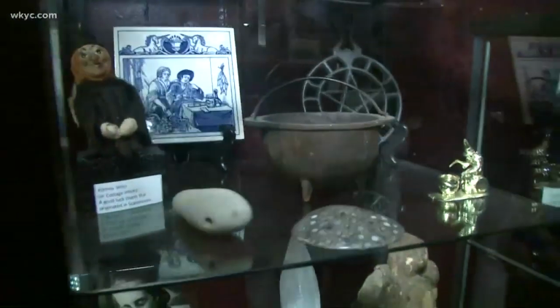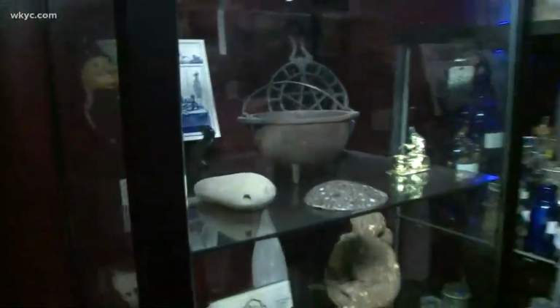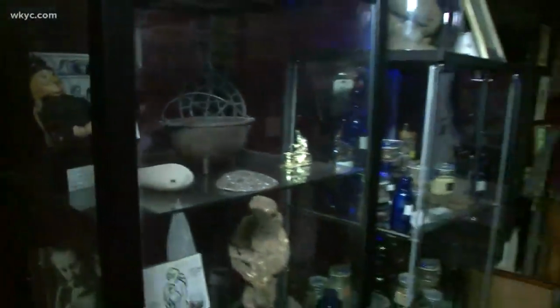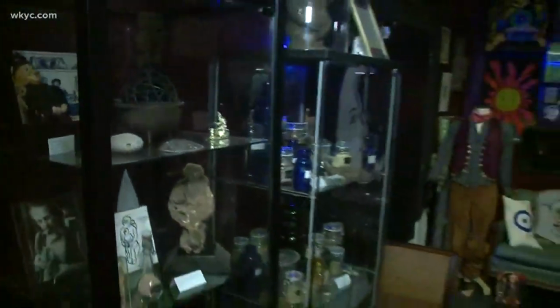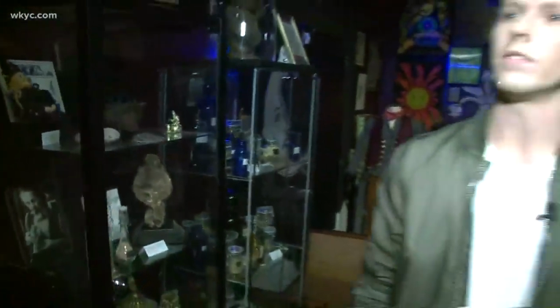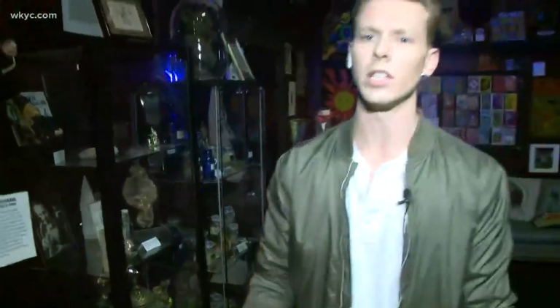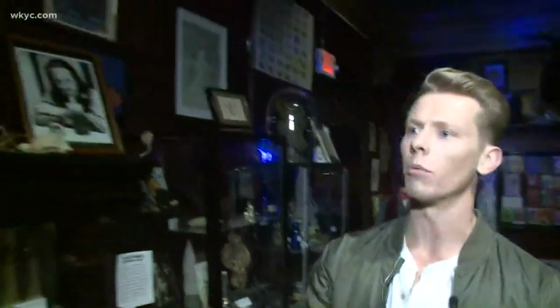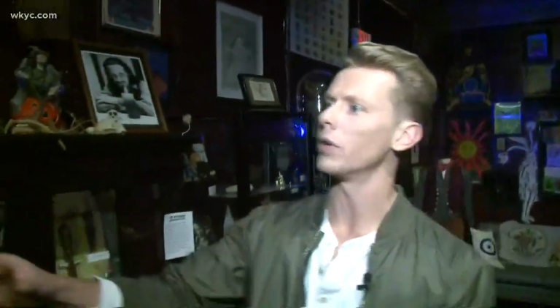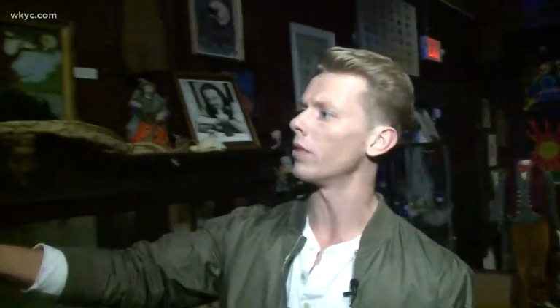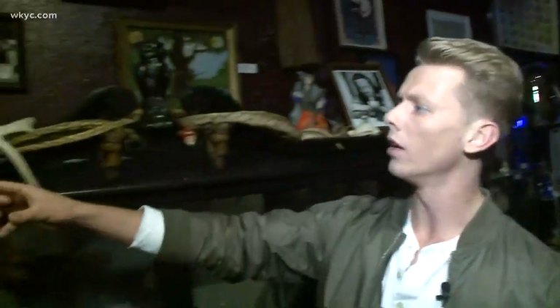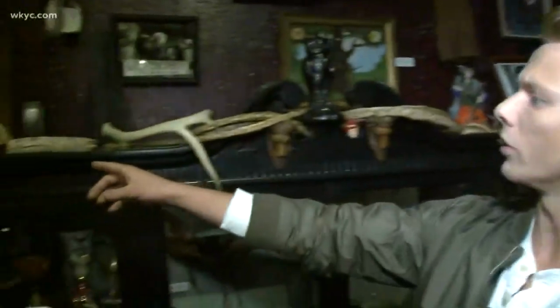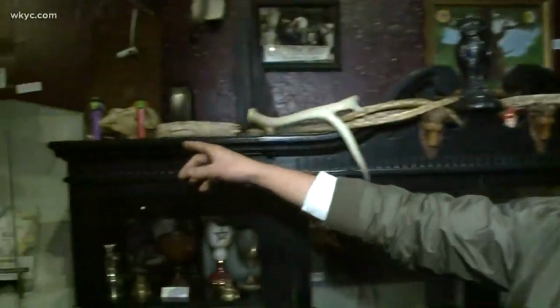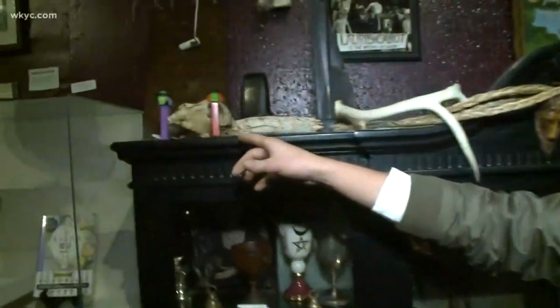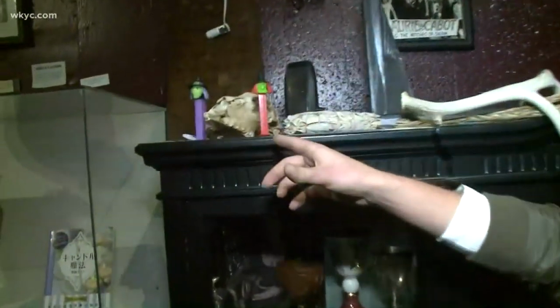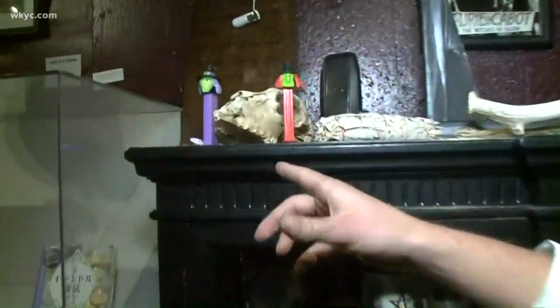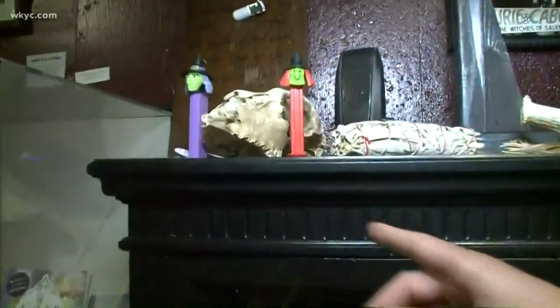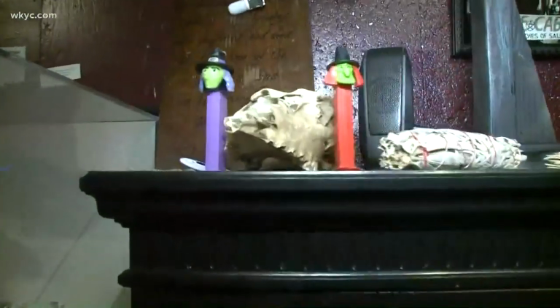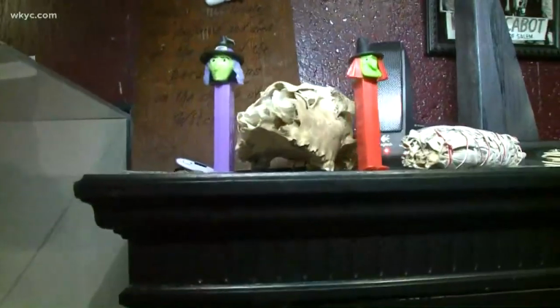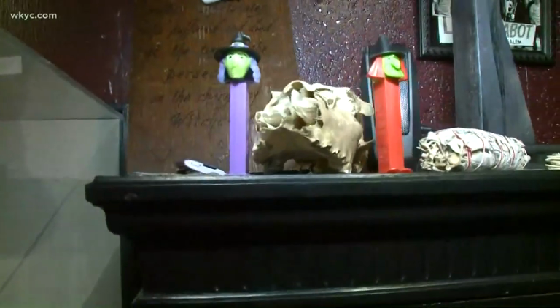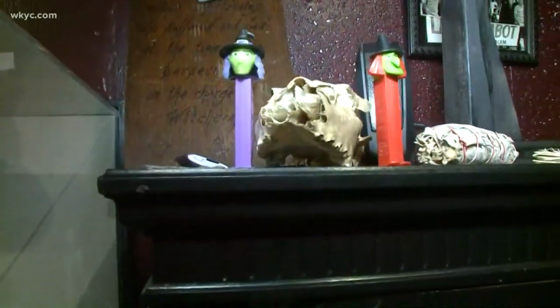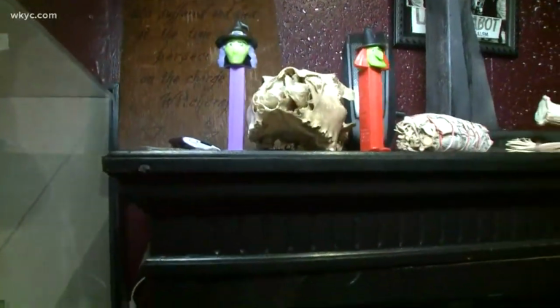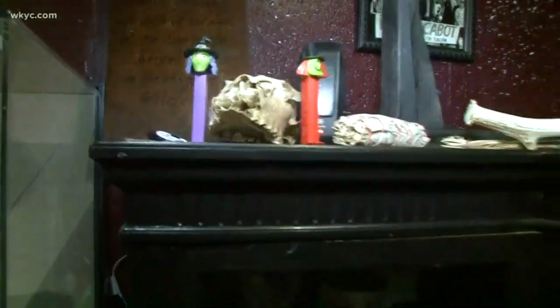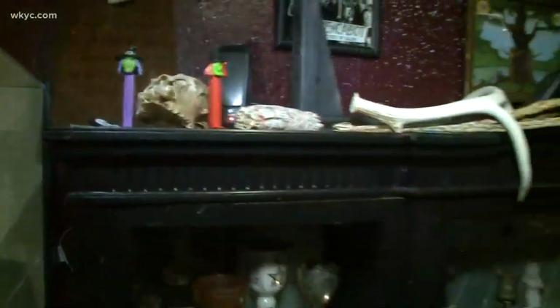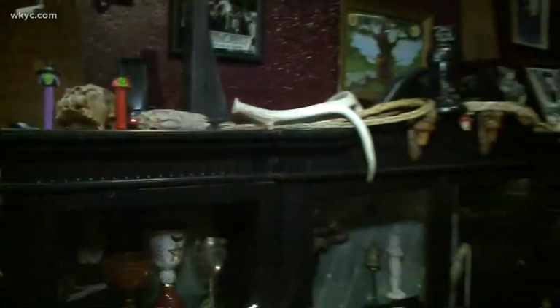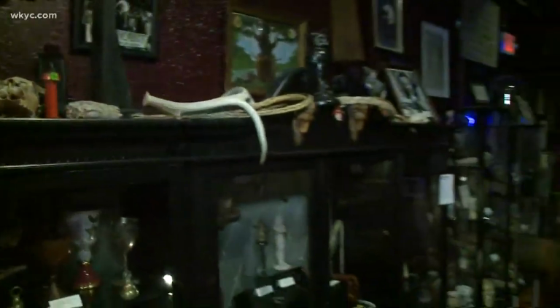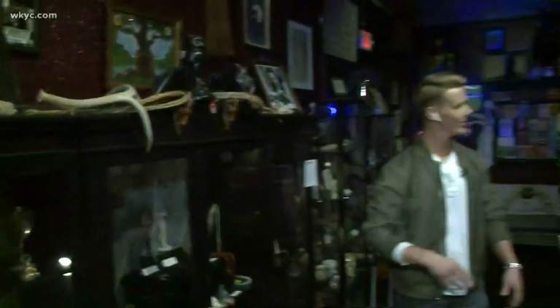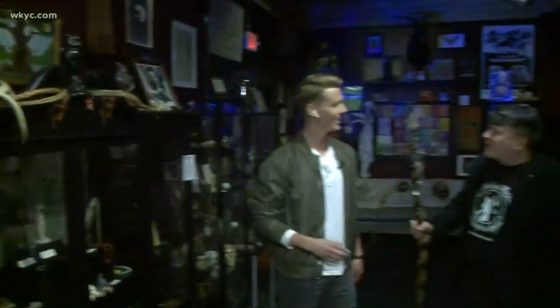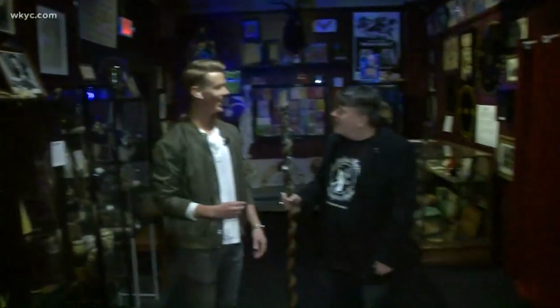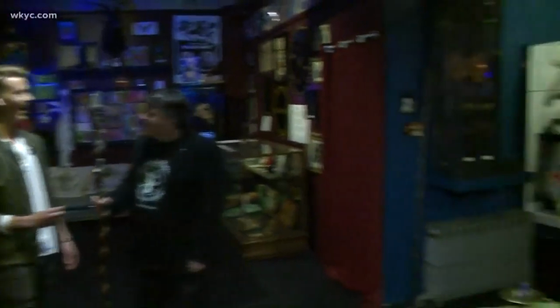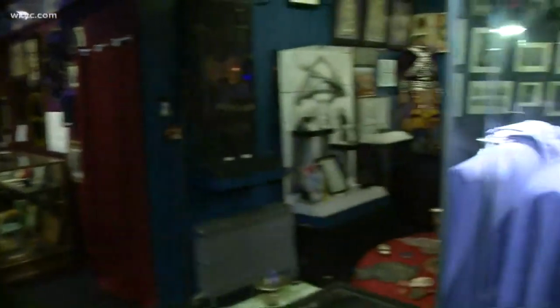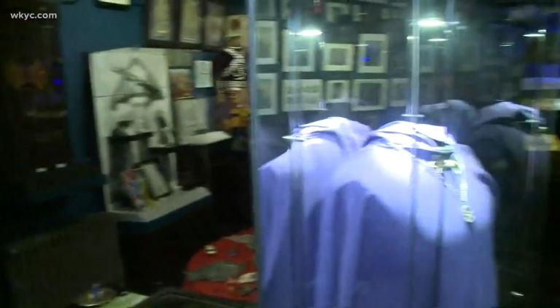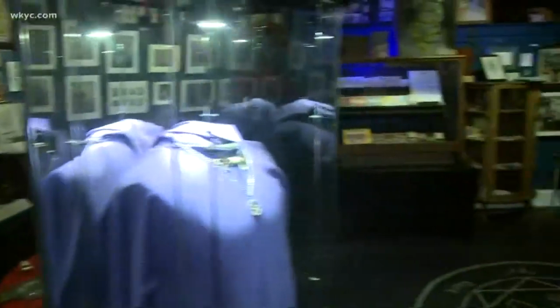Maybe this is a little bit more my speed — the witches right here with the Pez dispenser. Can I get some Pez, some witches Pez? Well, it is Halloween, so that makes a lot of sense.